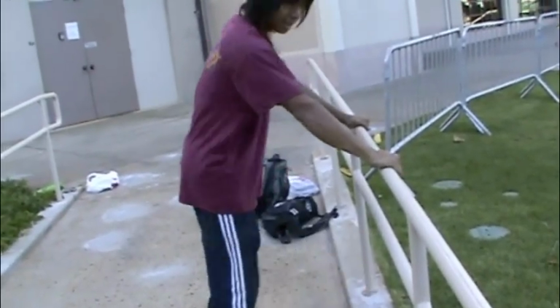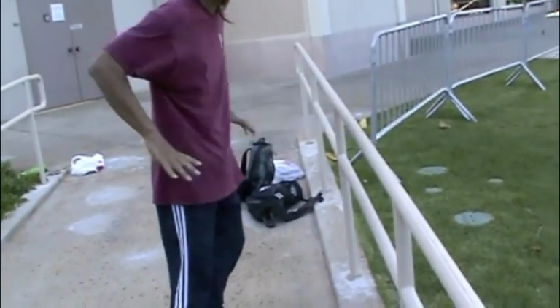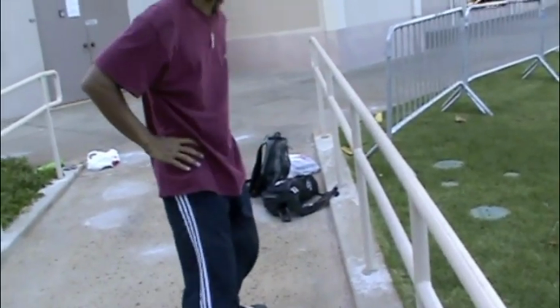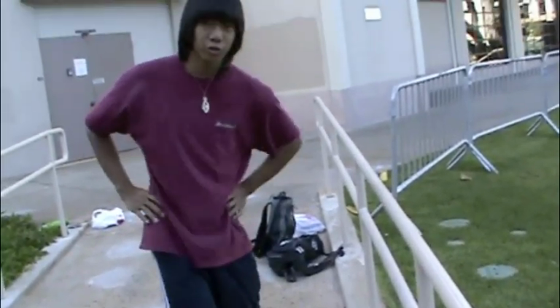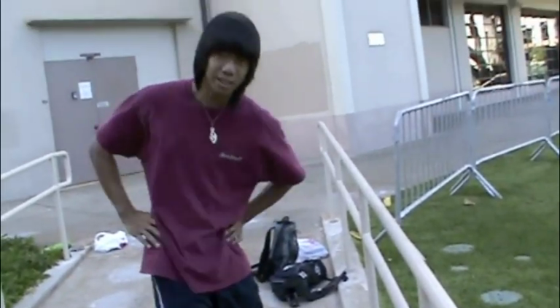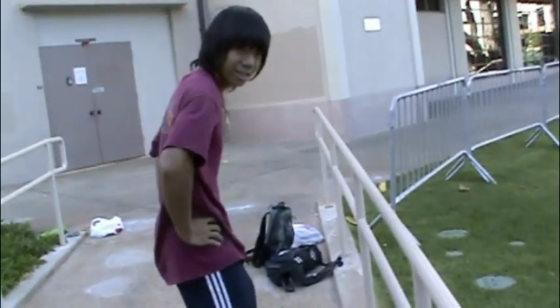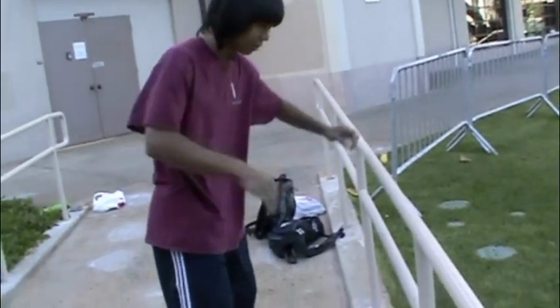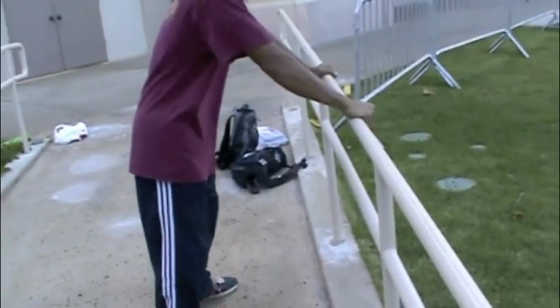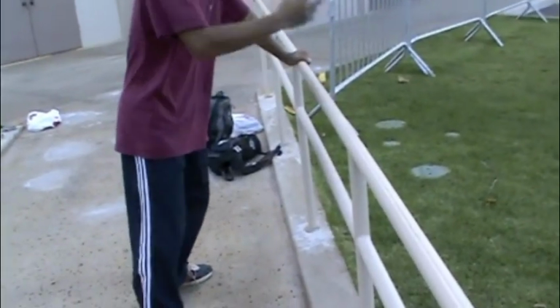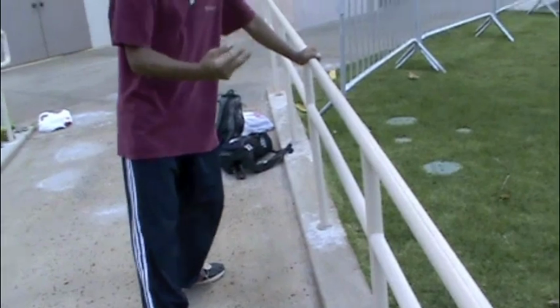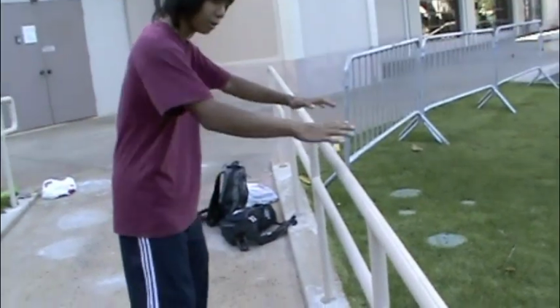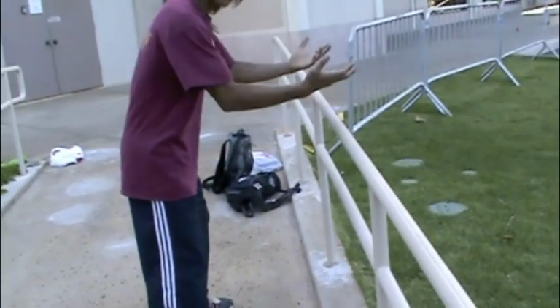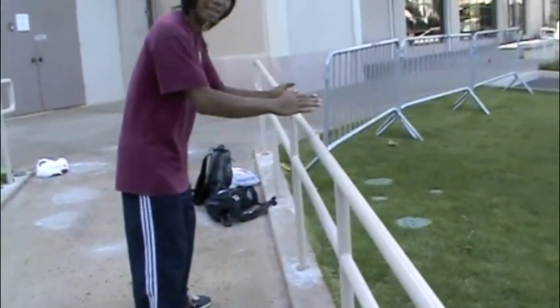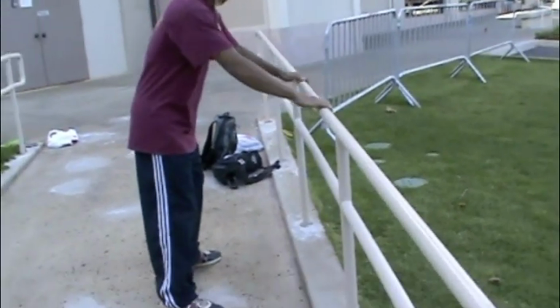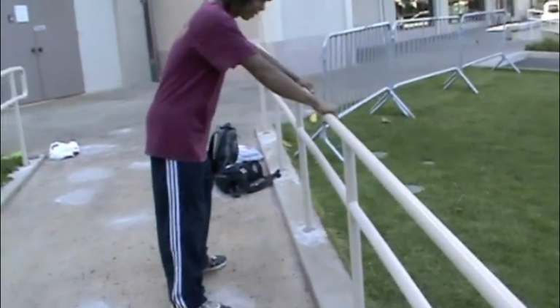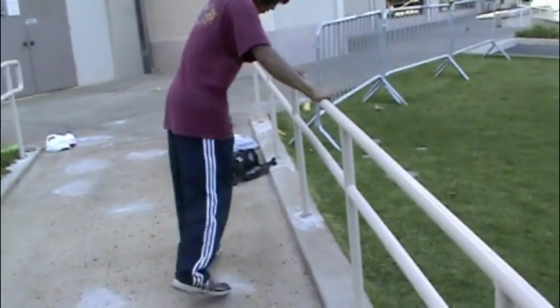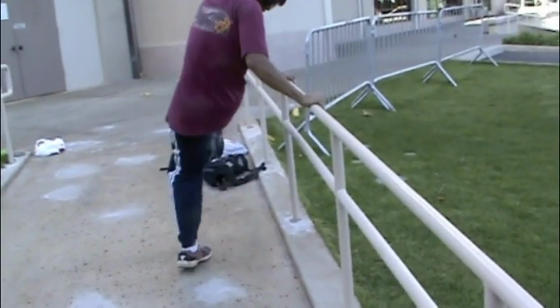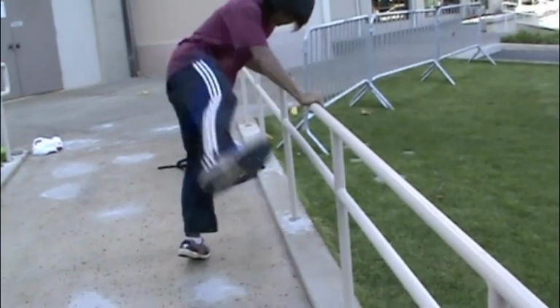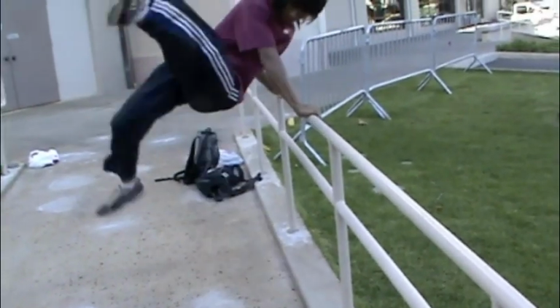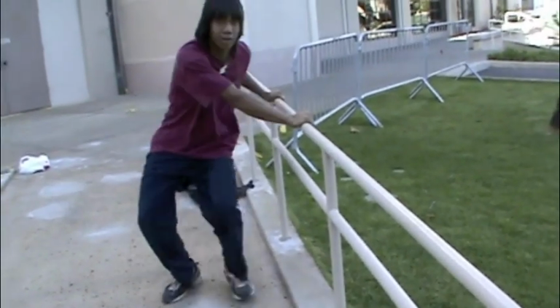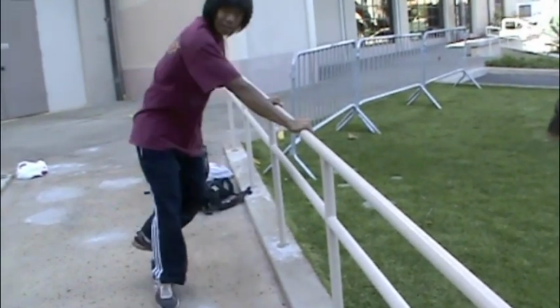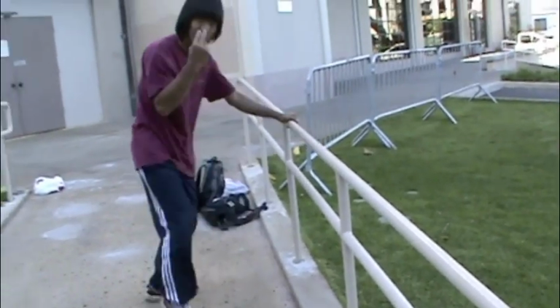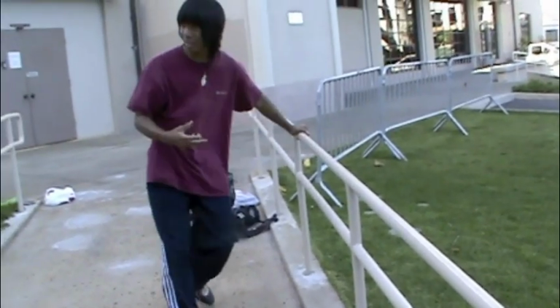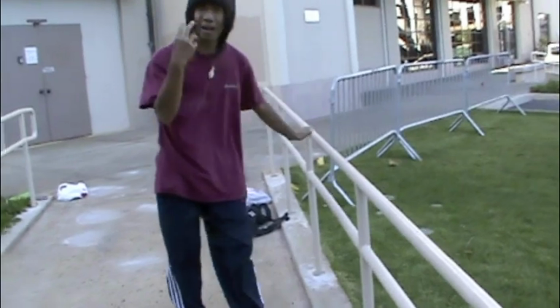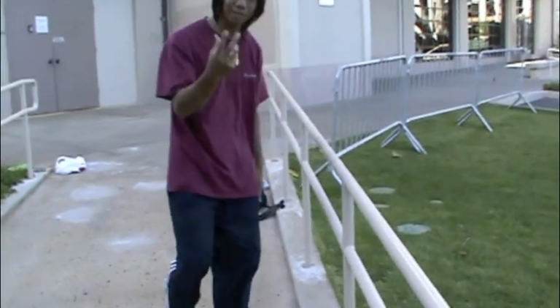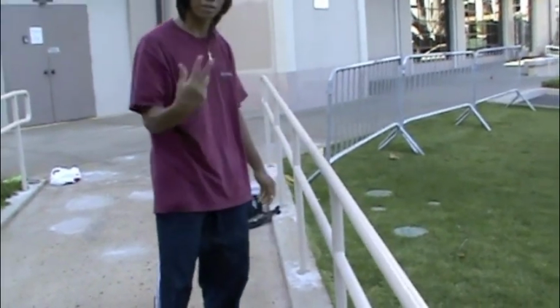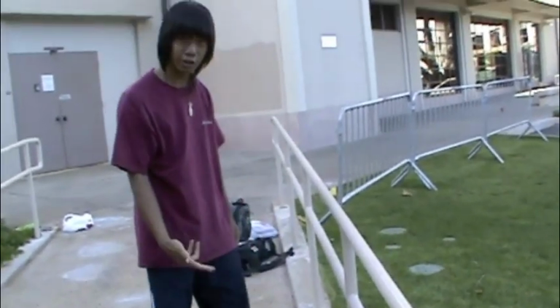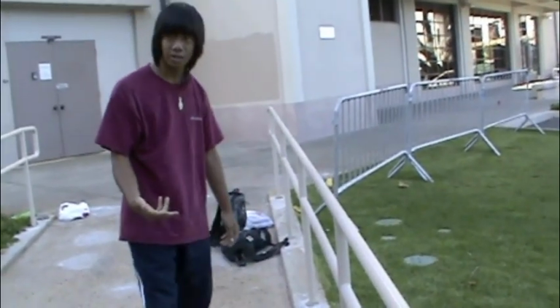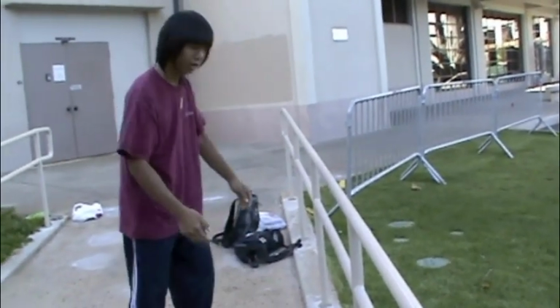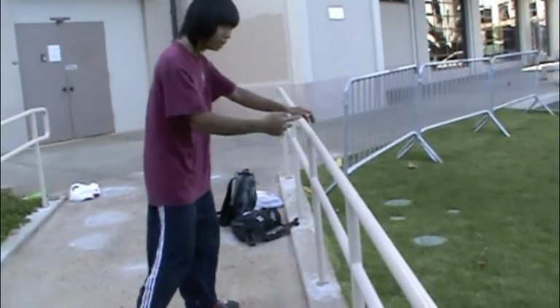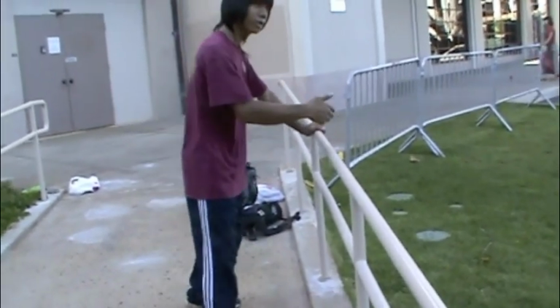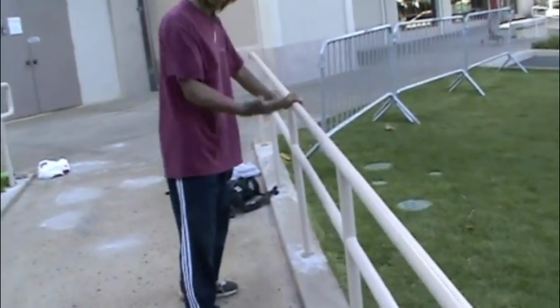Let your hips guide the twist. I'll do it without my hands leaving the rail. You see that? That was basically half the turn.